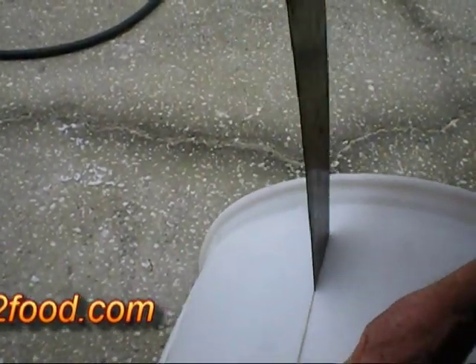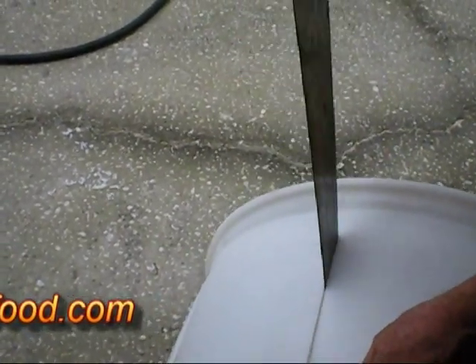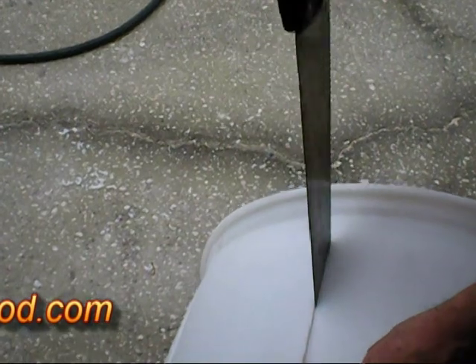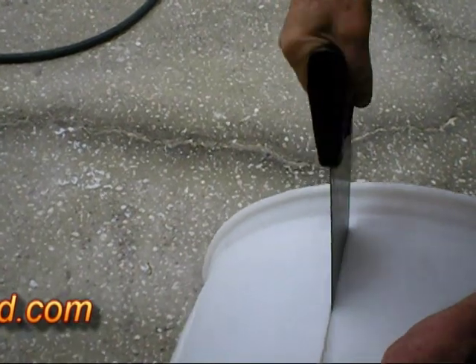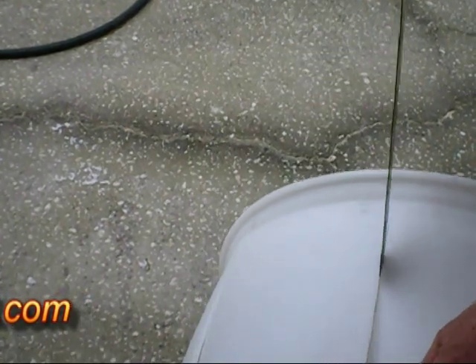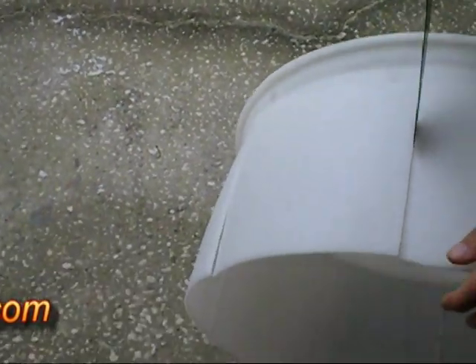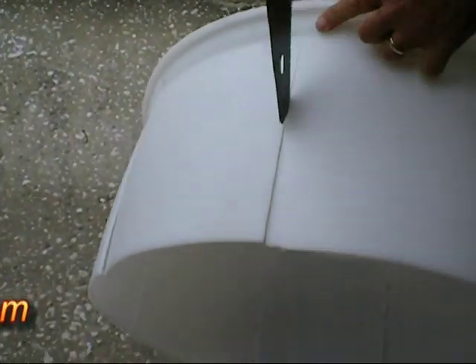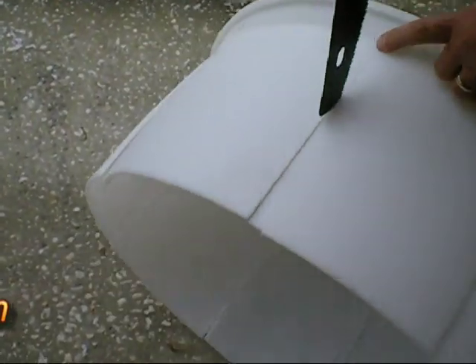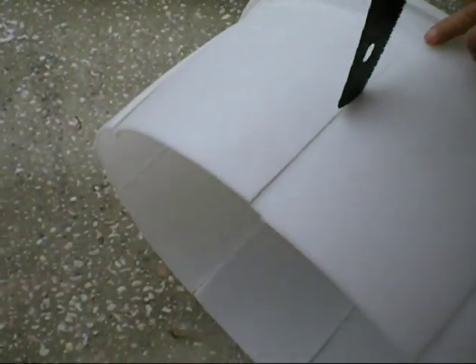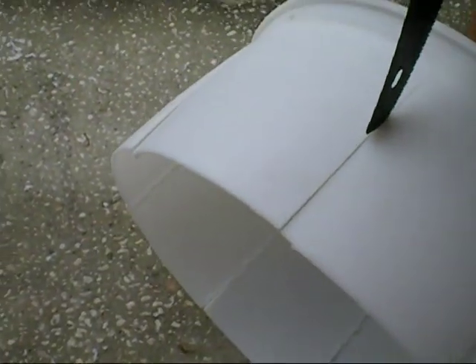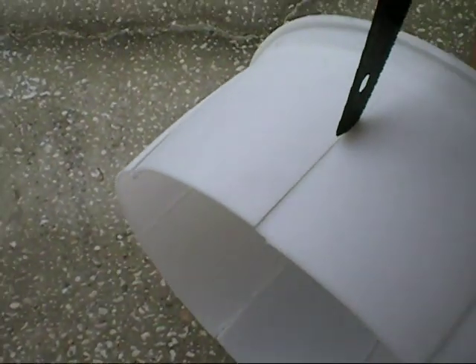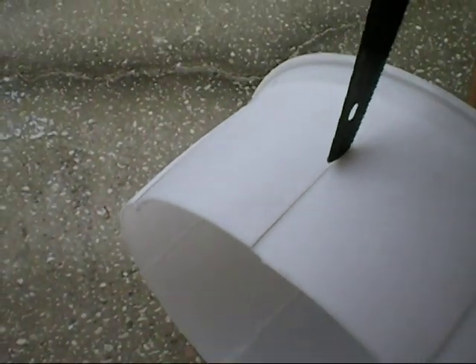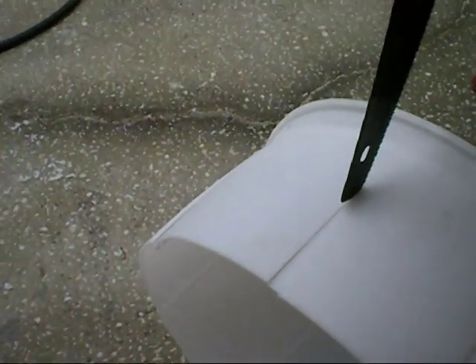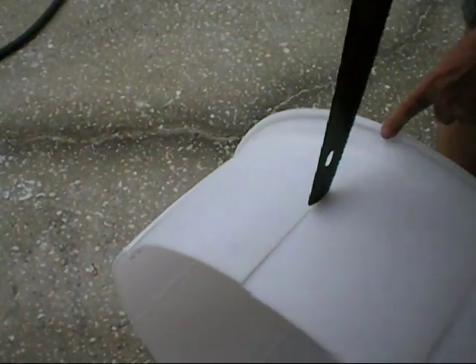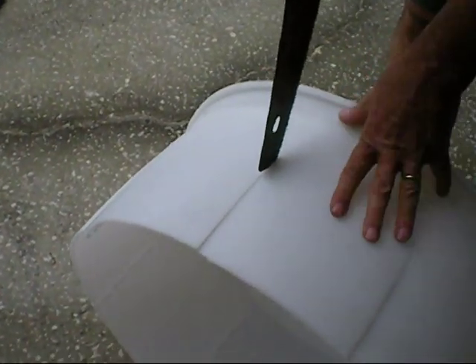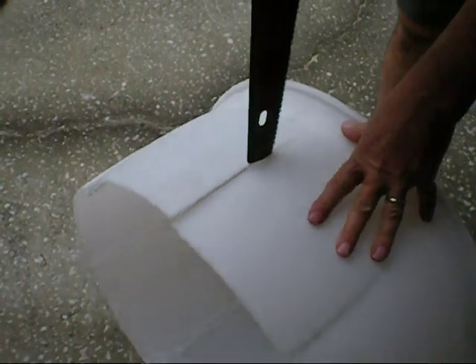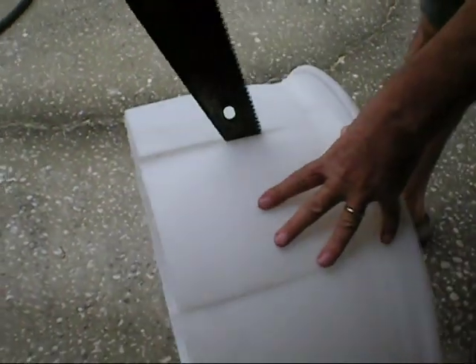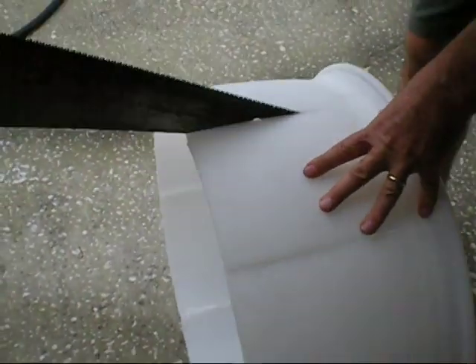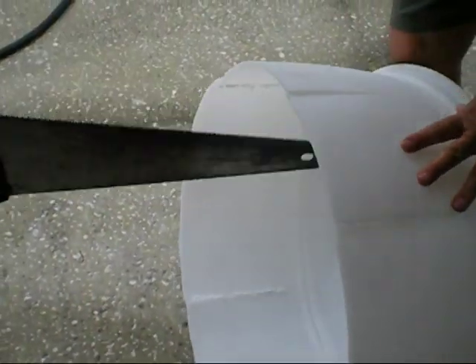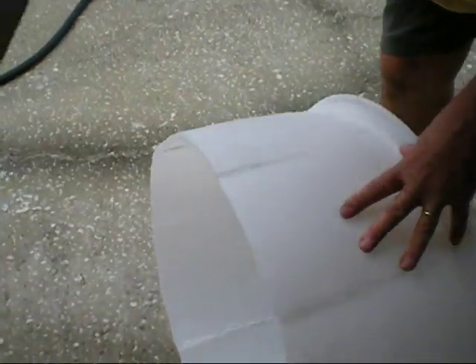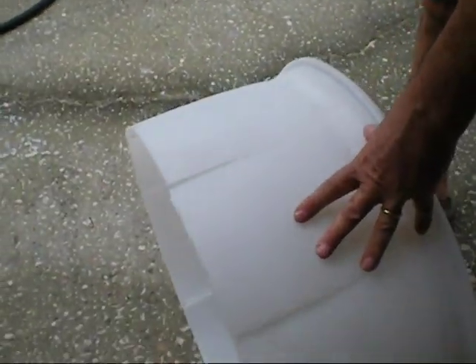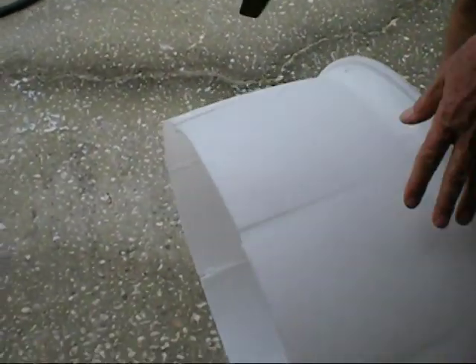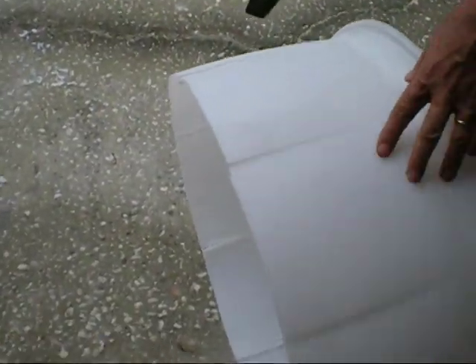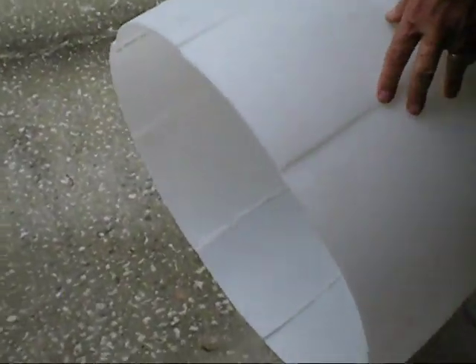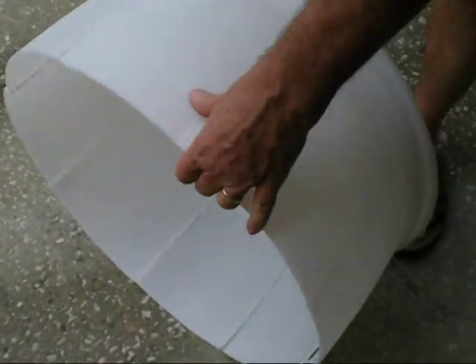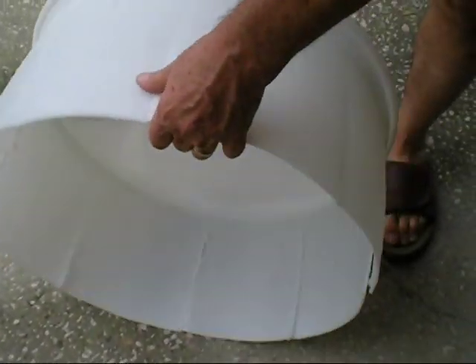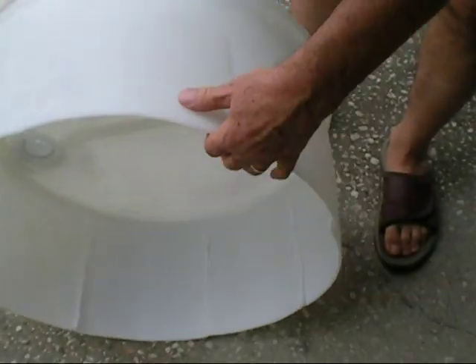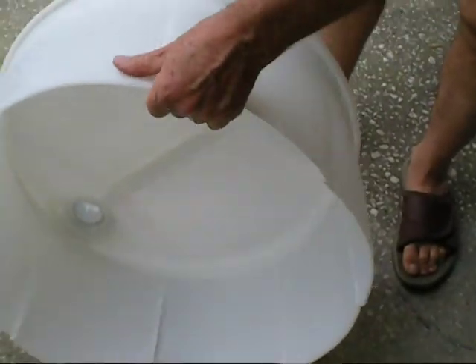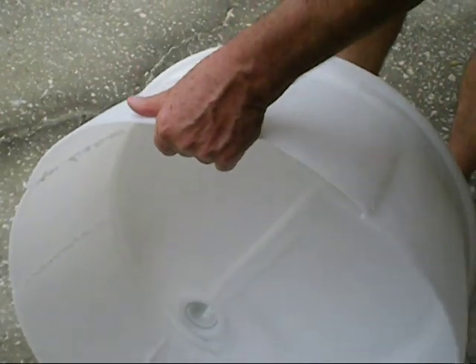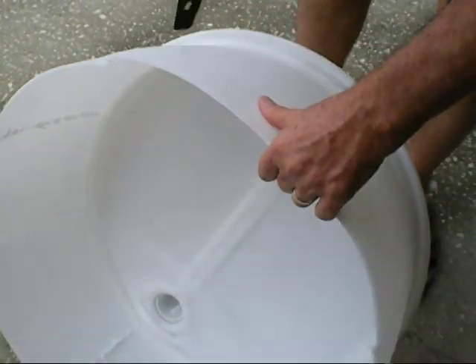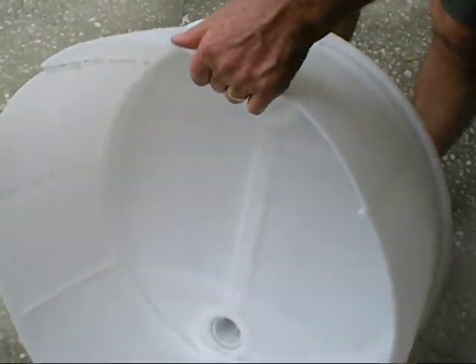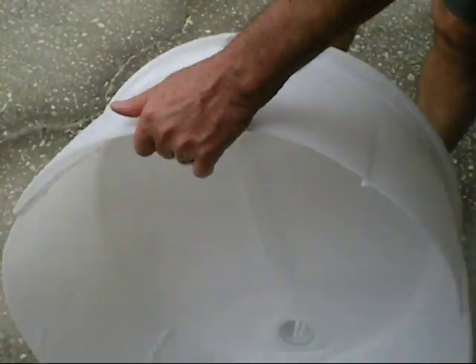You cut them down to about an inch or a couple inches above the top of it. So you have eight slots cut in it.